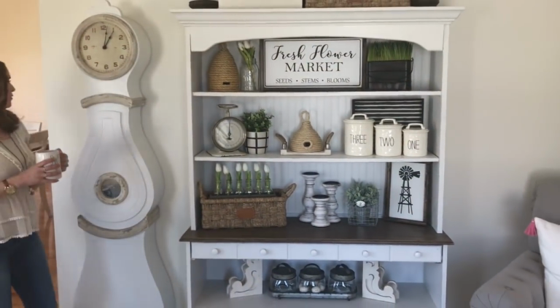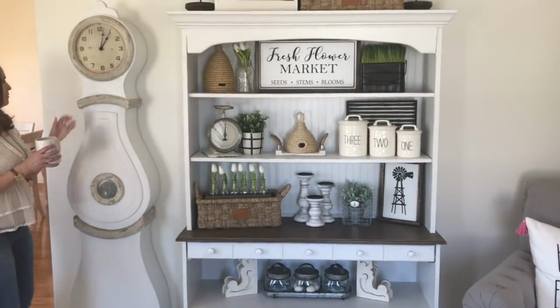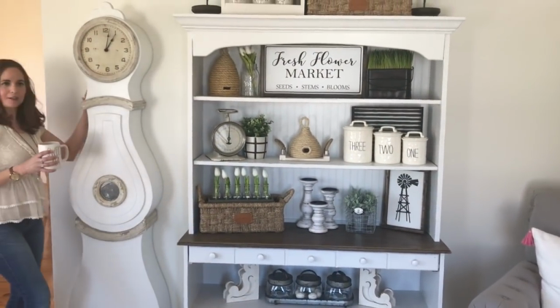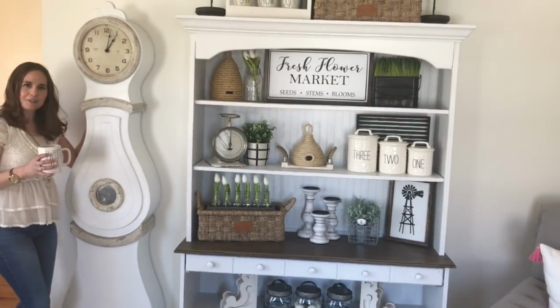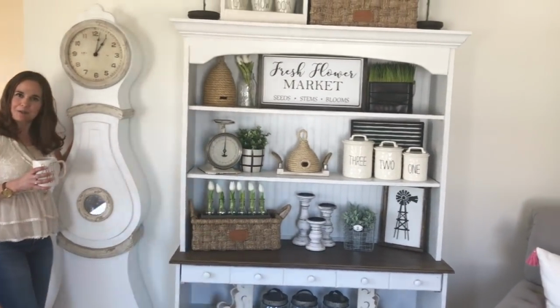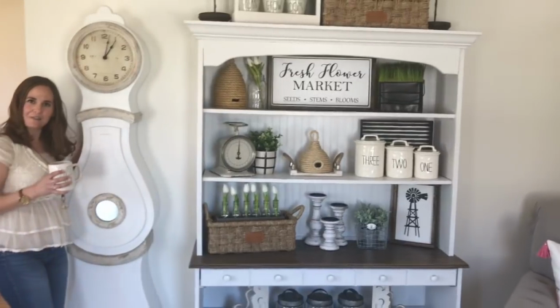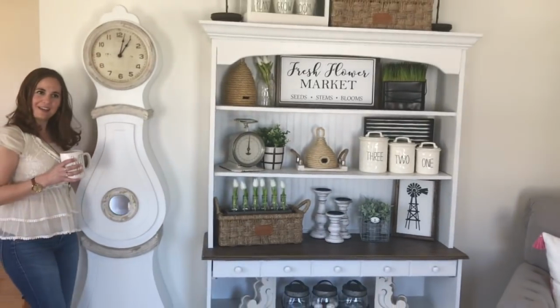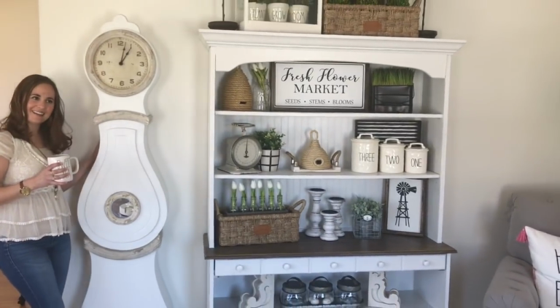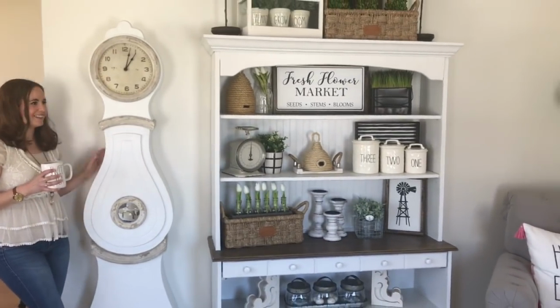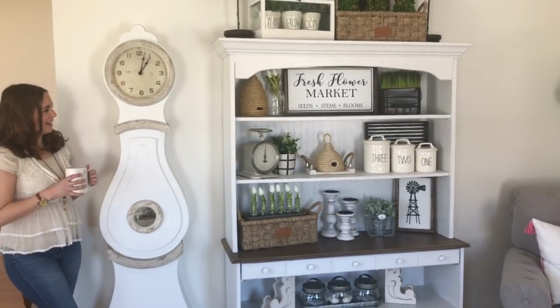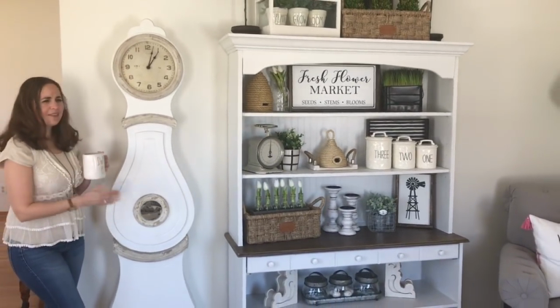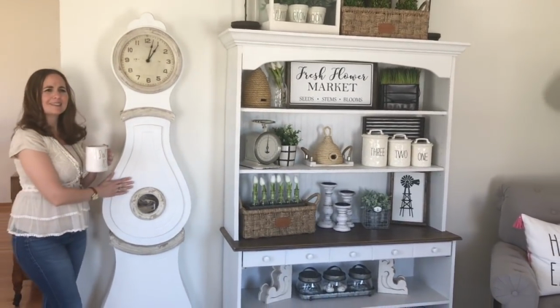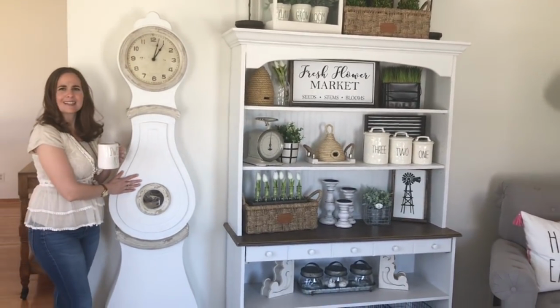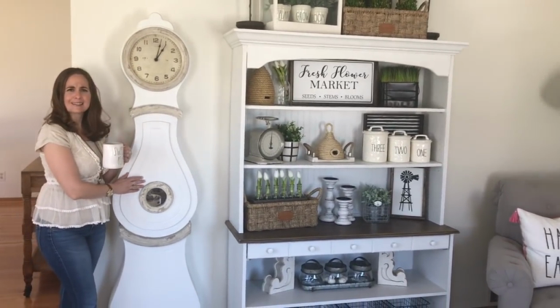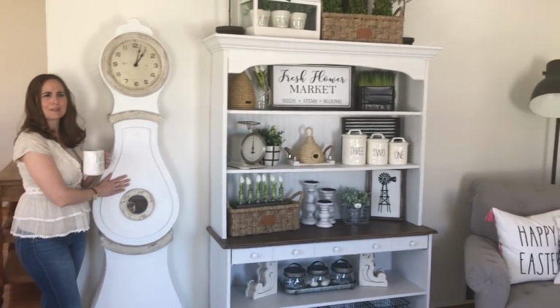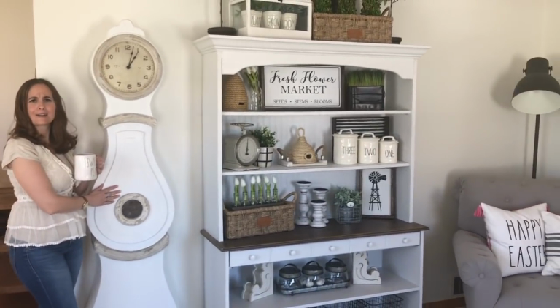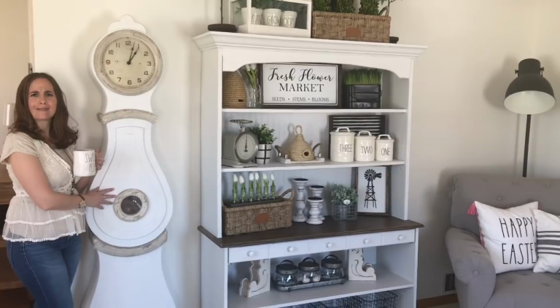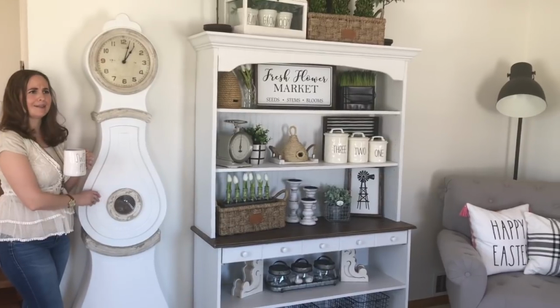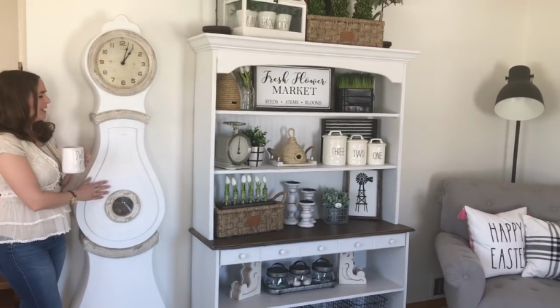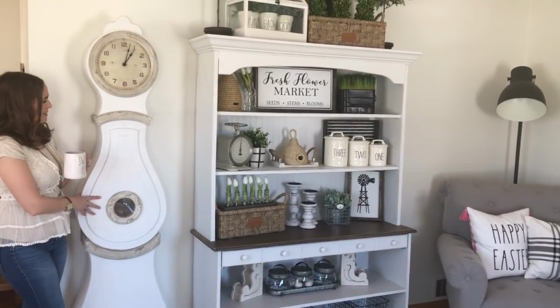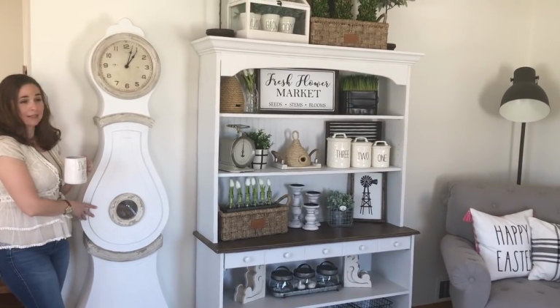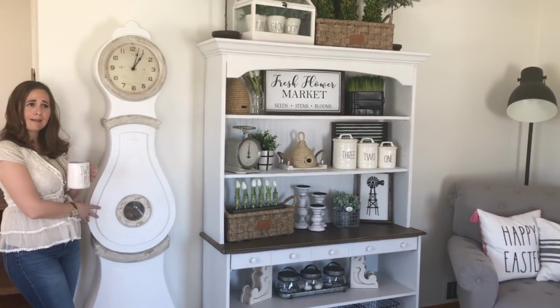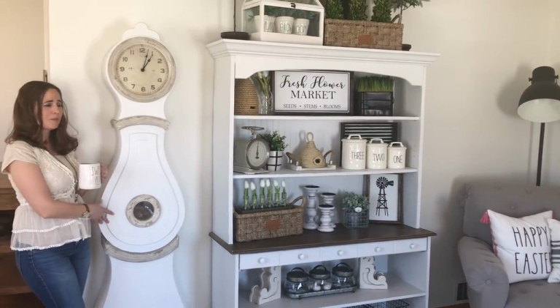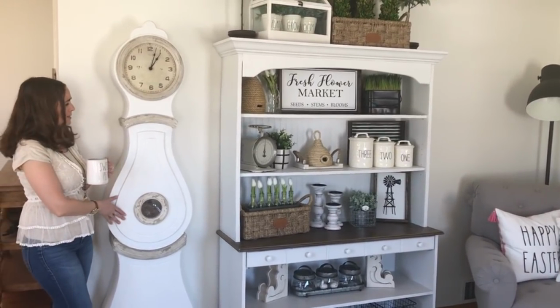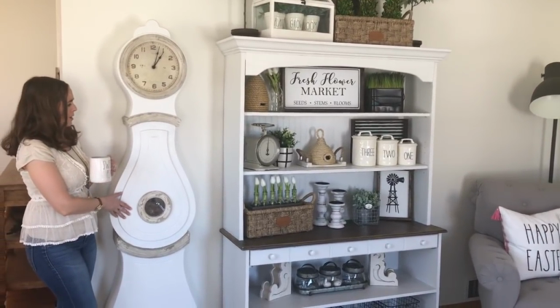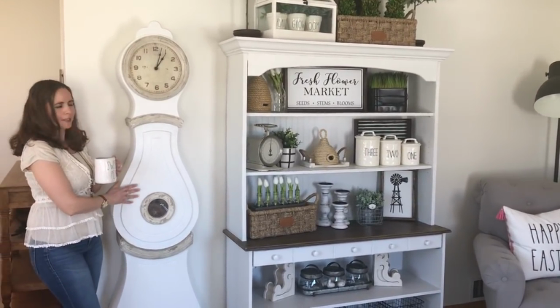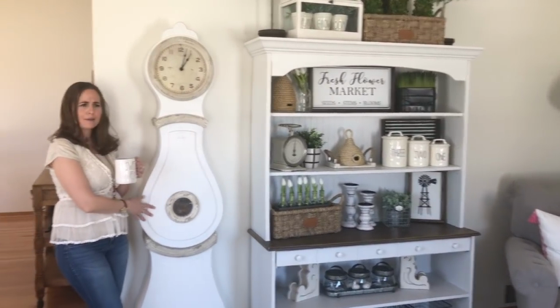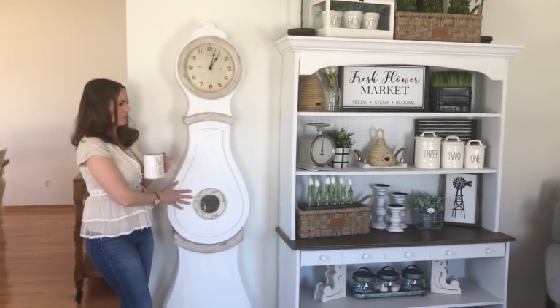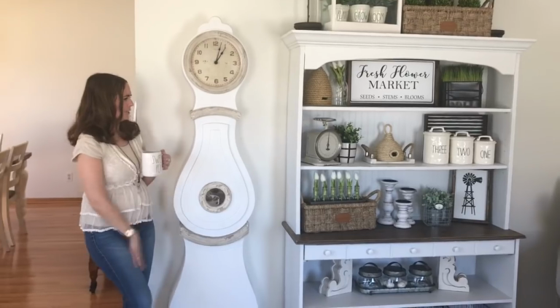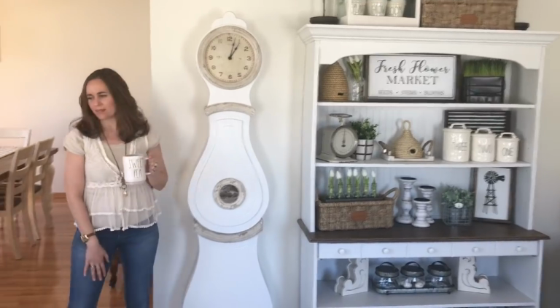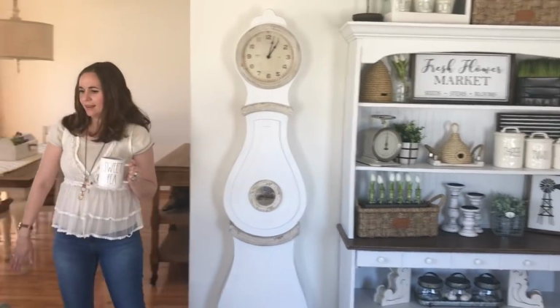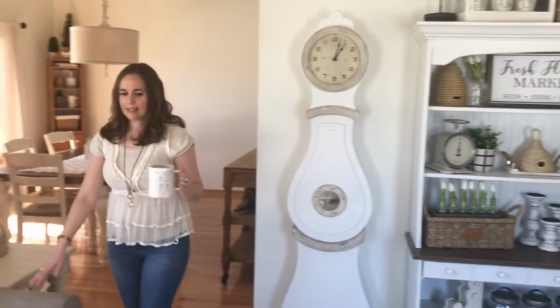Over here I have my 'more o'clock,' which is one of my favorite things. I actually got this at Target online. They were having a sale on it, plus there was like a coupon code, so it was a really good deal.